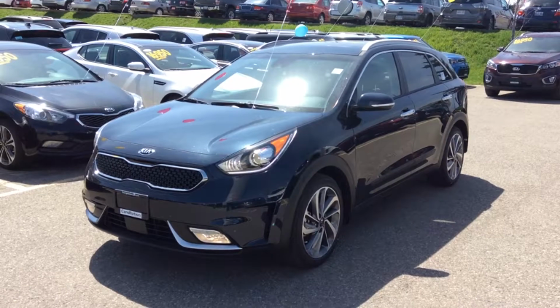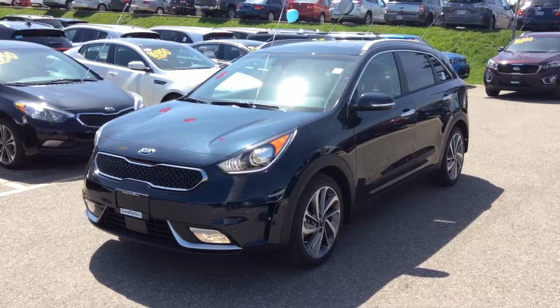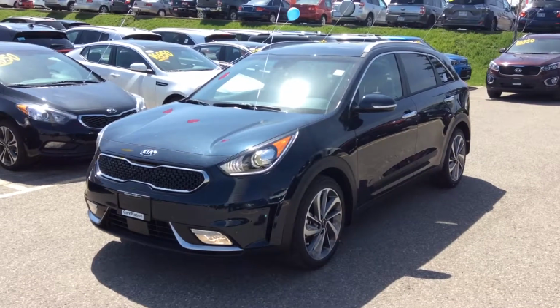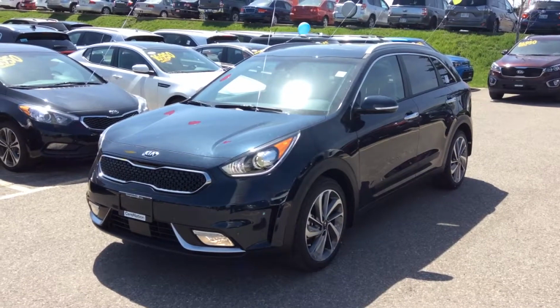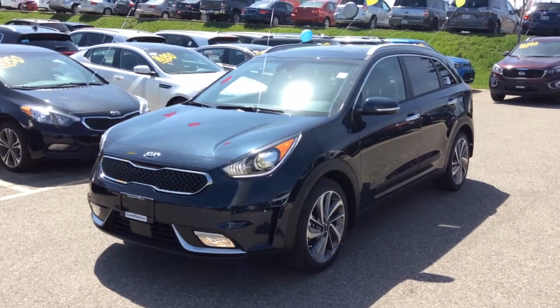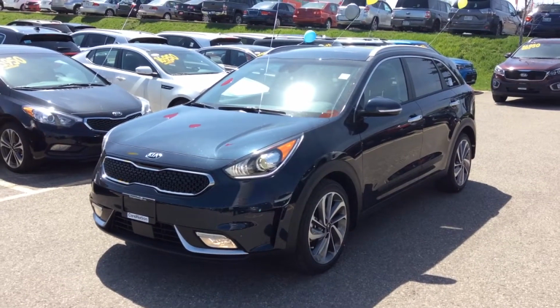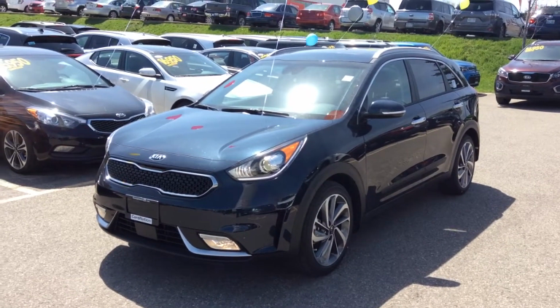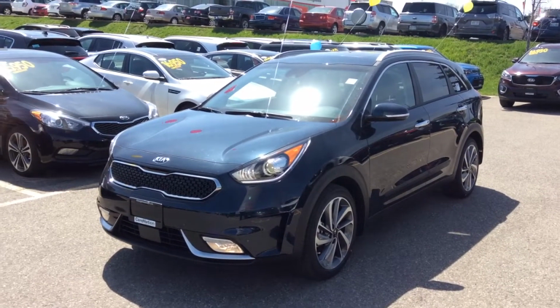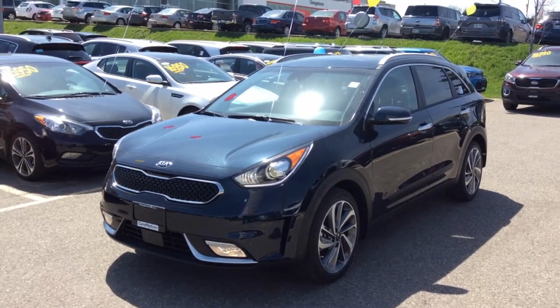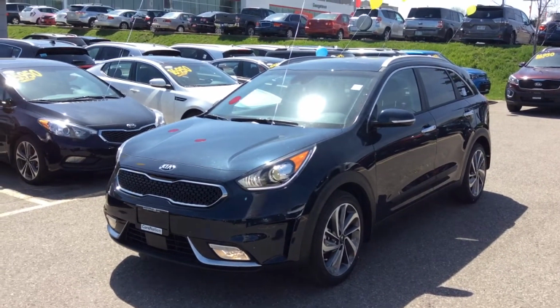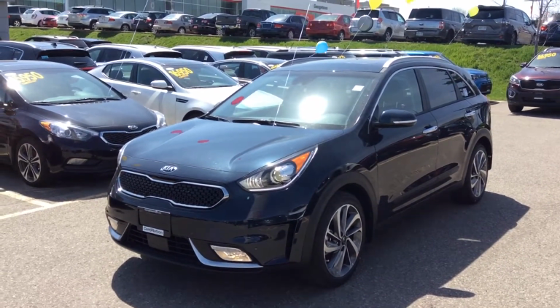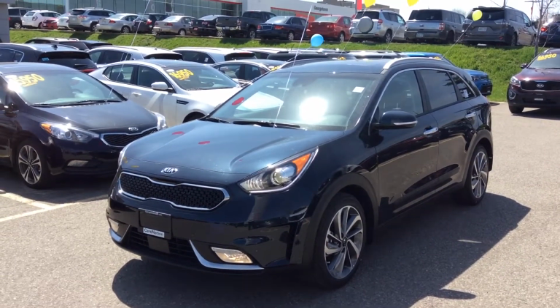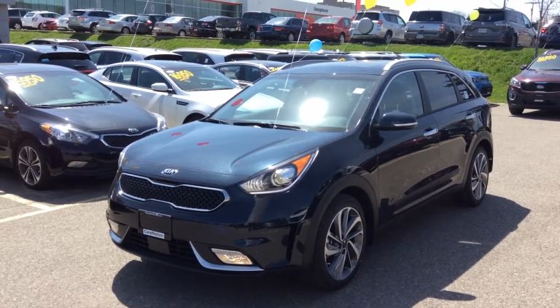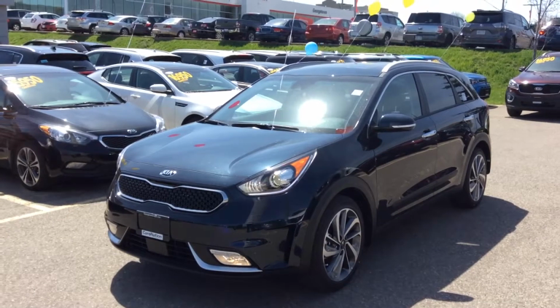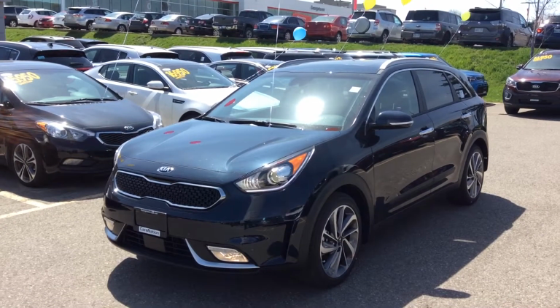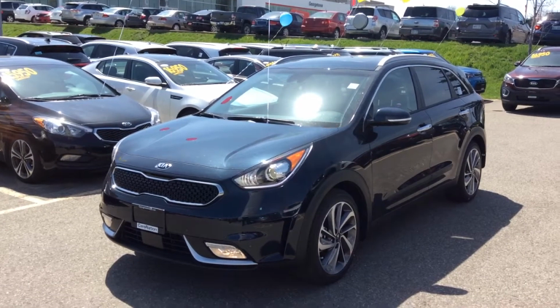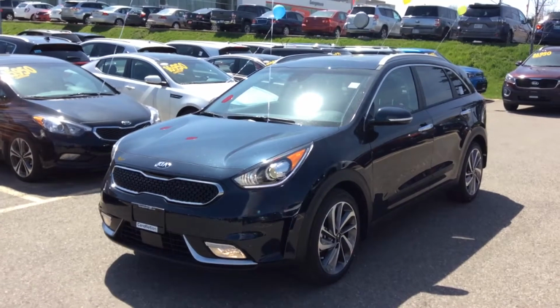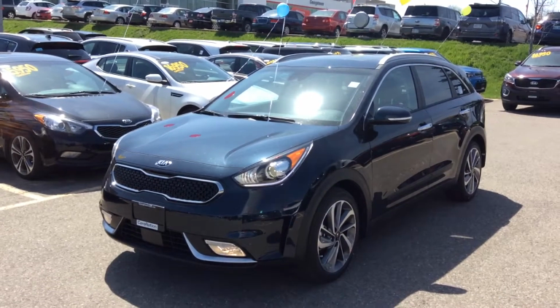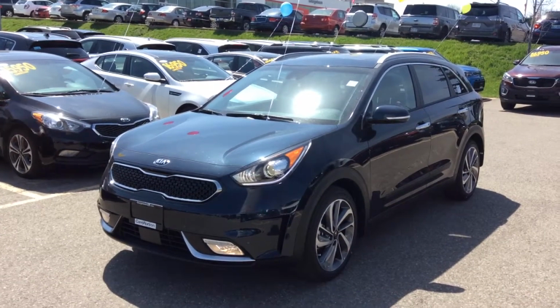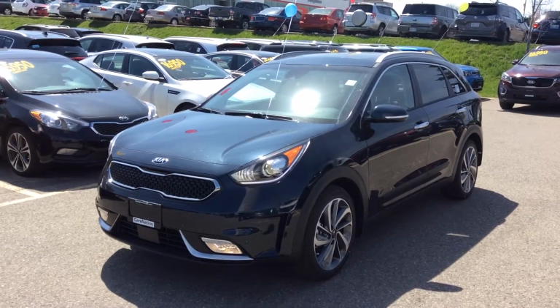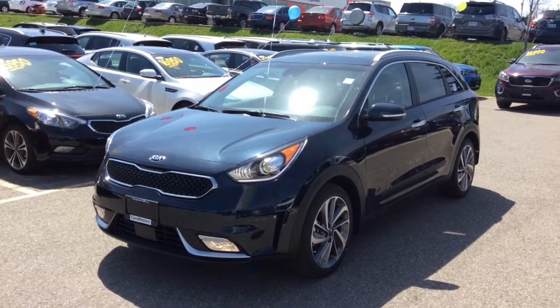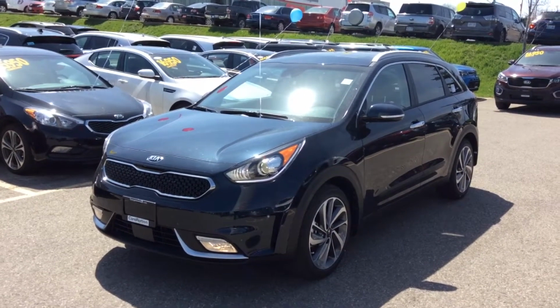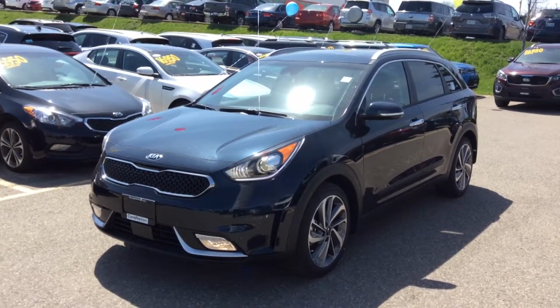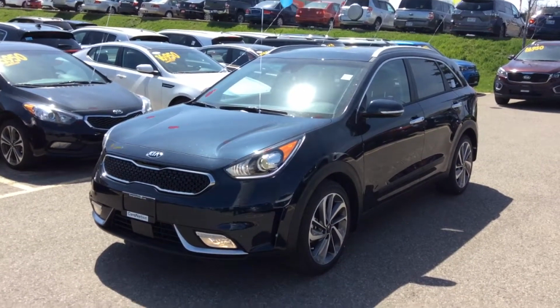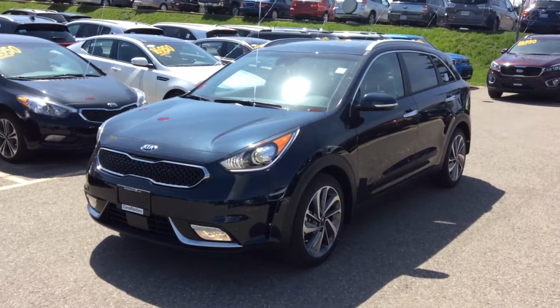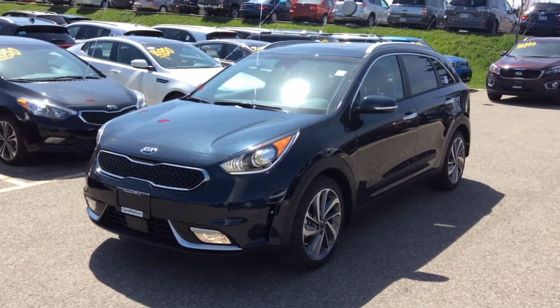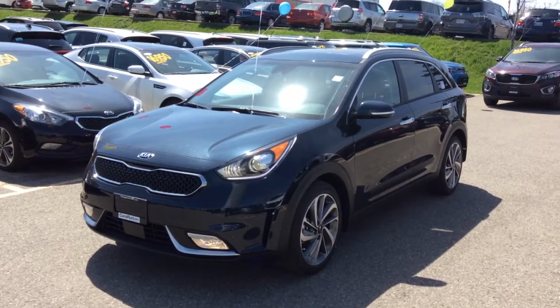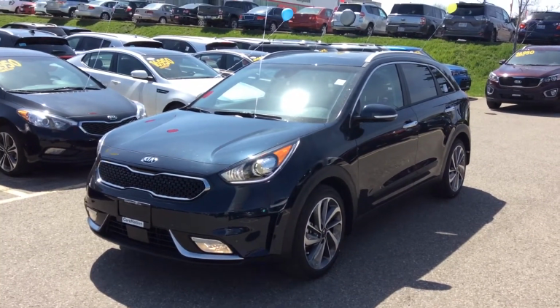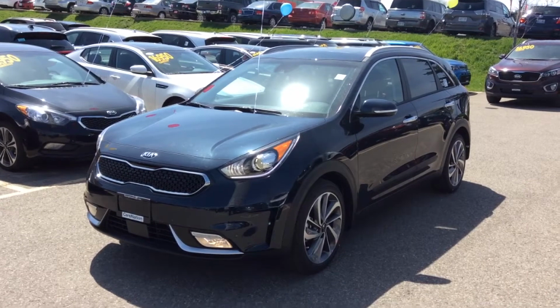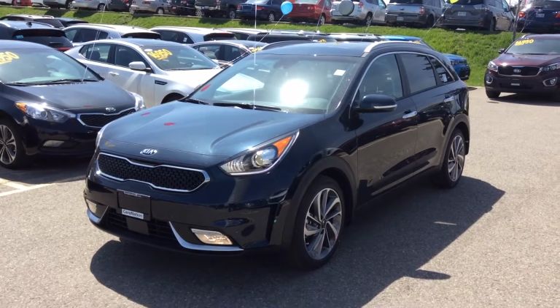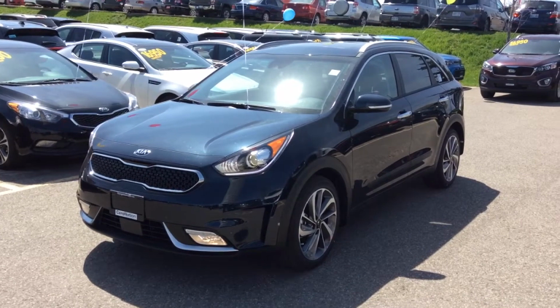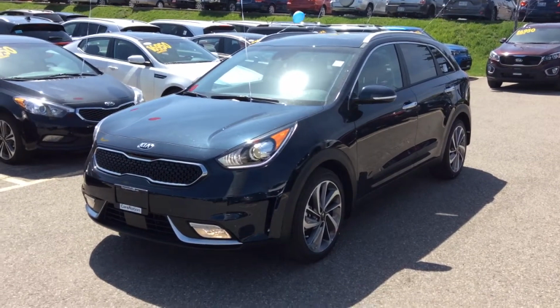Hey Drew, it's Marcus here at Georgetown Kia. Just wanted to give you a little tour of the 2017 Kia Niro SX Touring. This is the one that you came and looked at with me on Saturday.